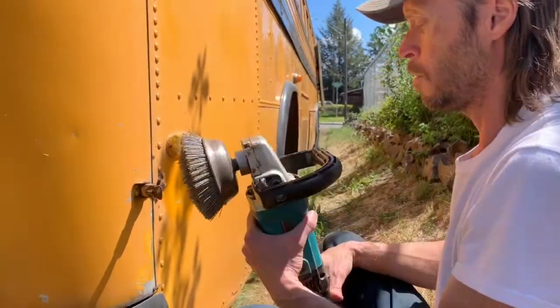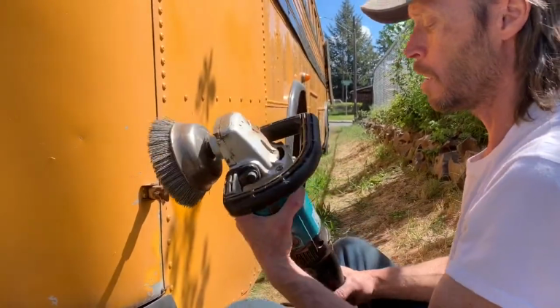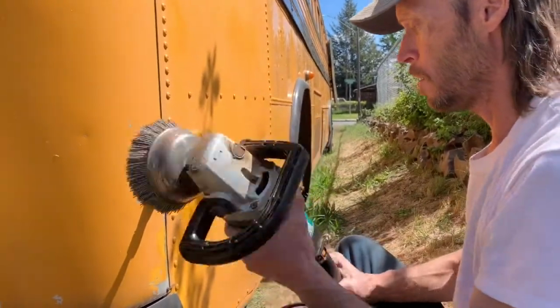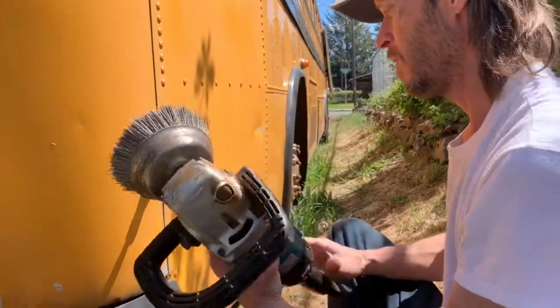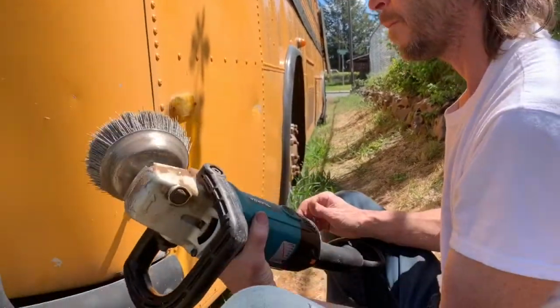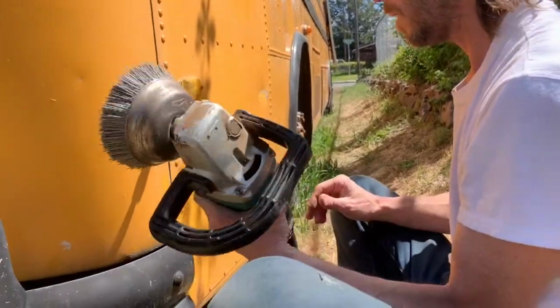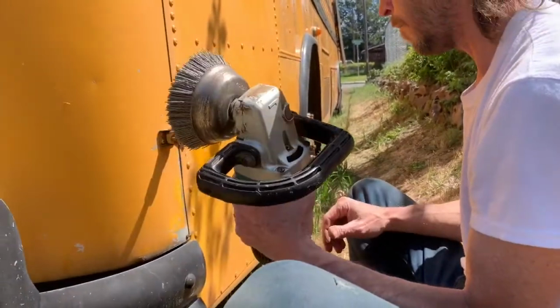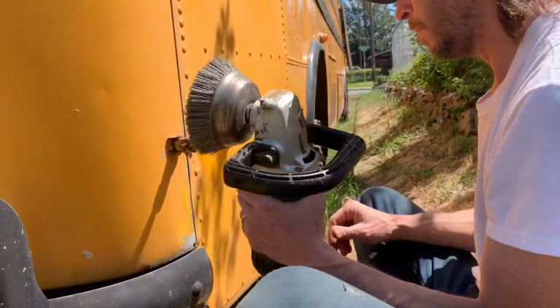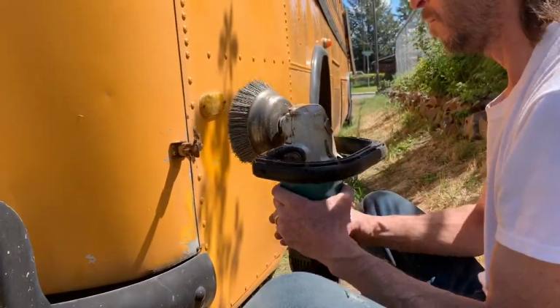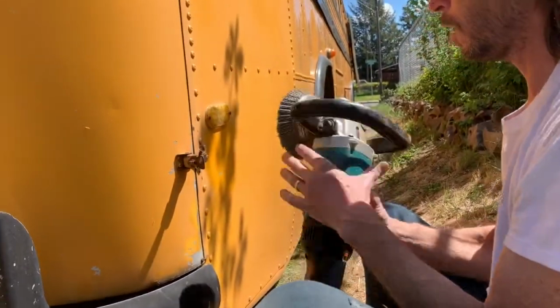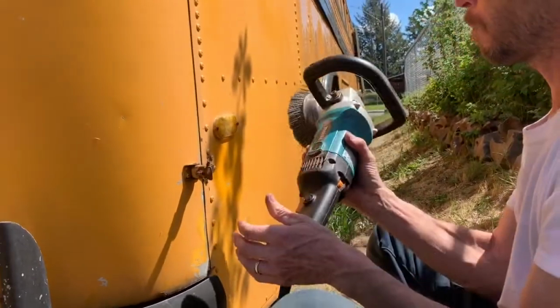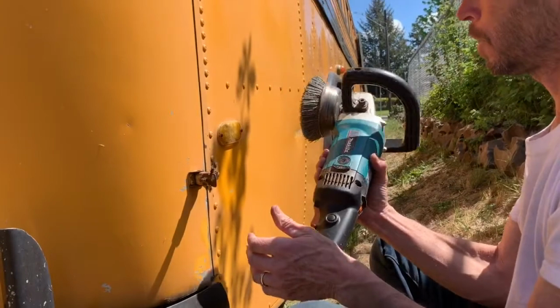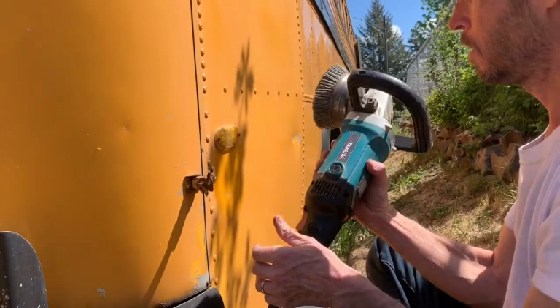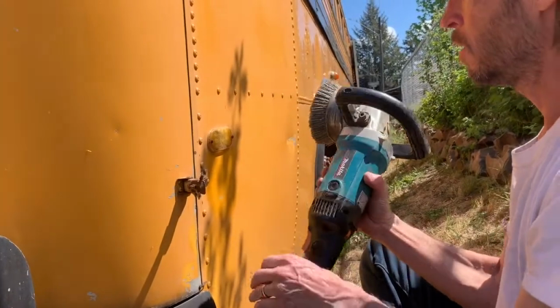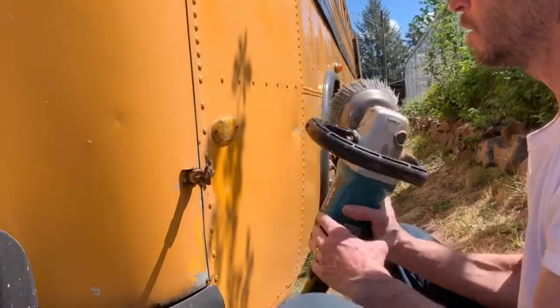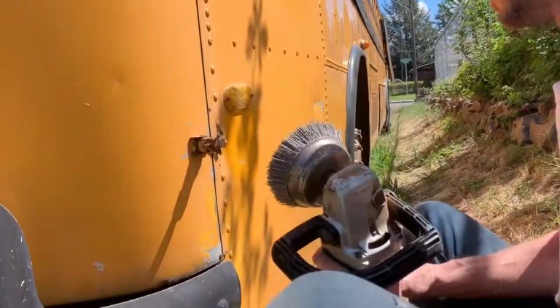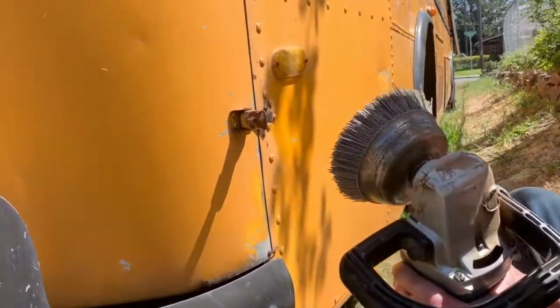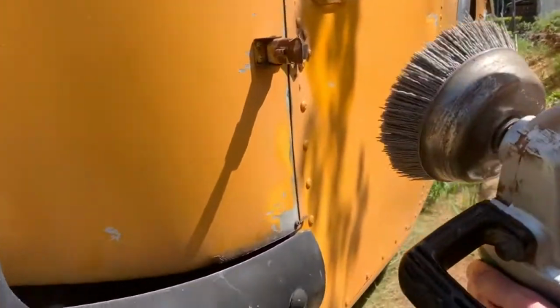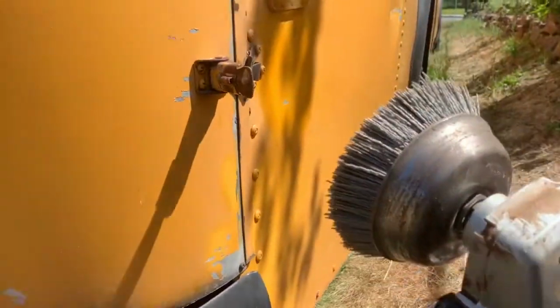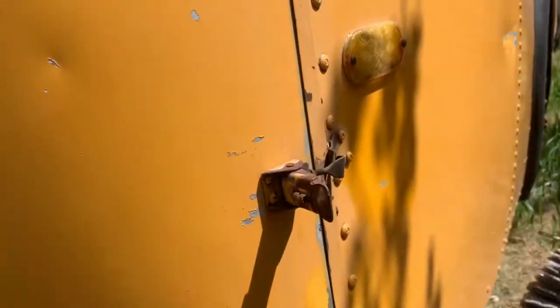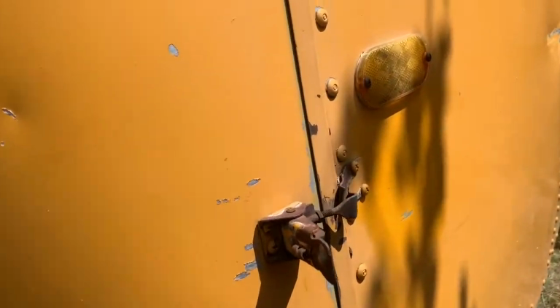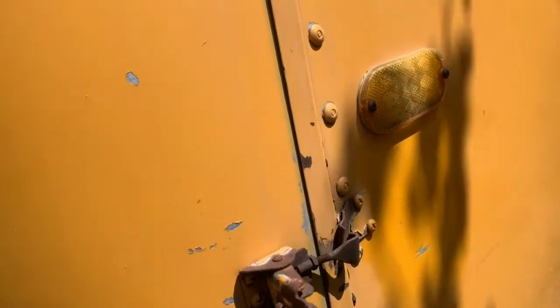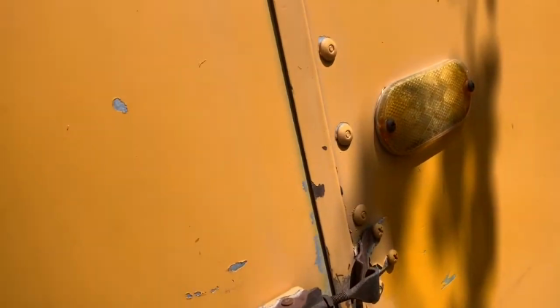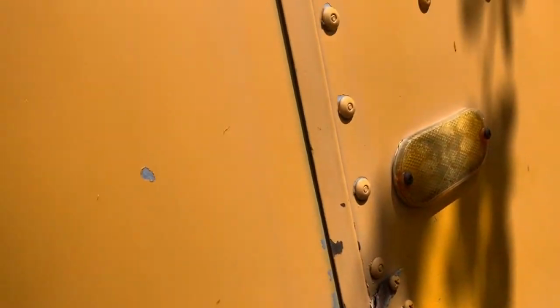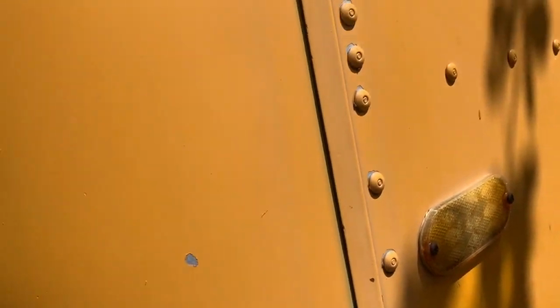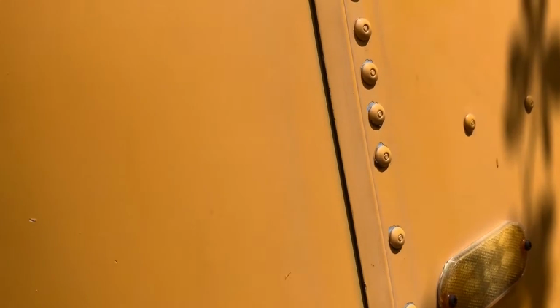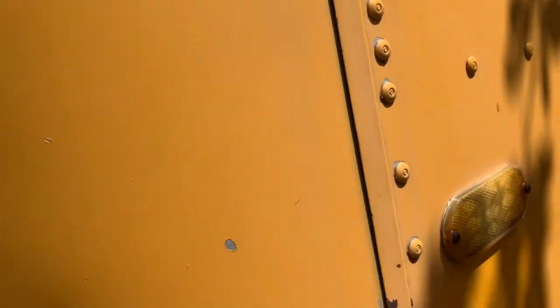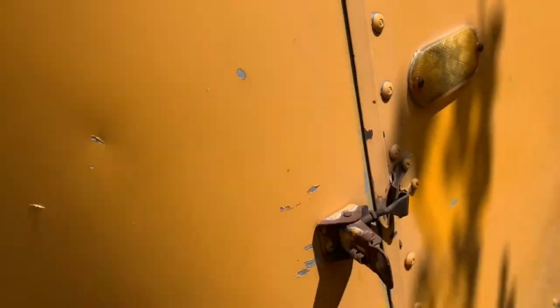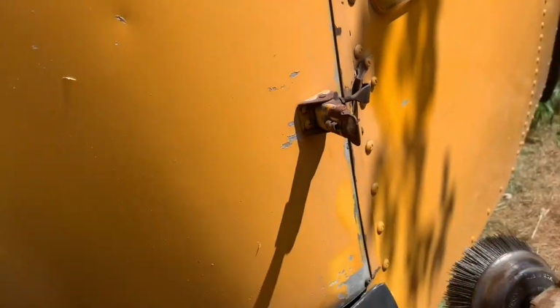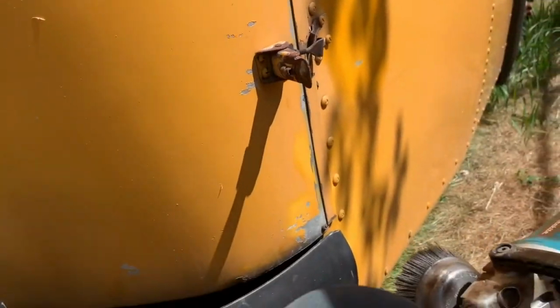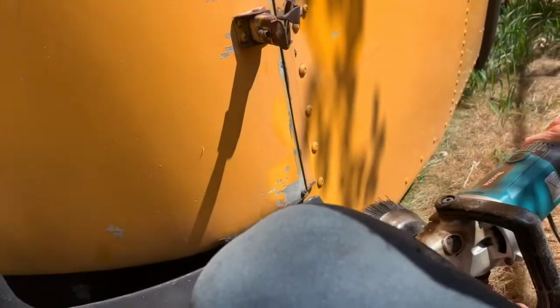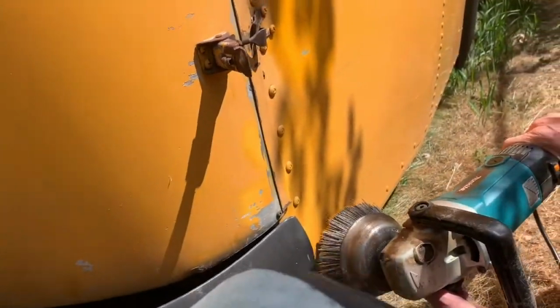You put it on a buffer or a sander polisher. That's really cool. So he's trying to get around these rivets — might be a good way to go around the rivets.